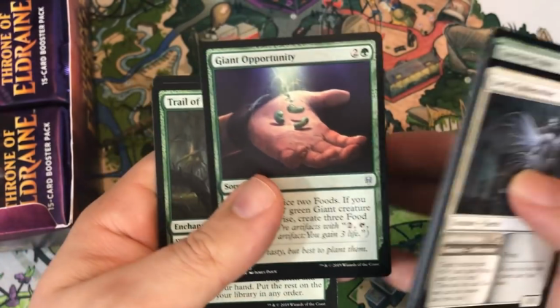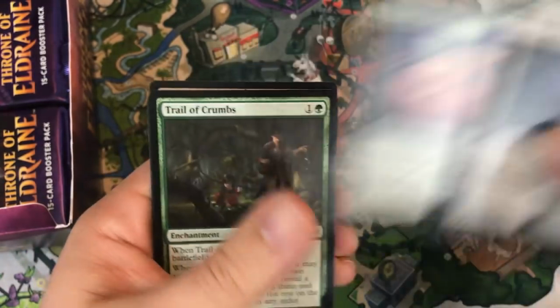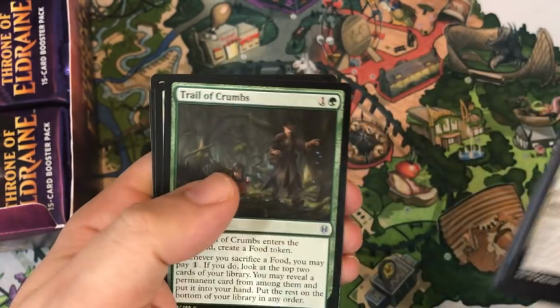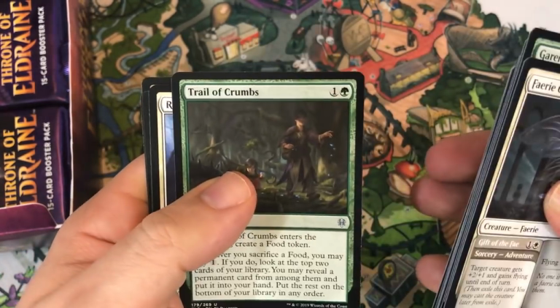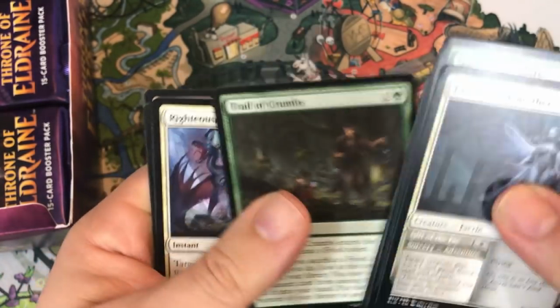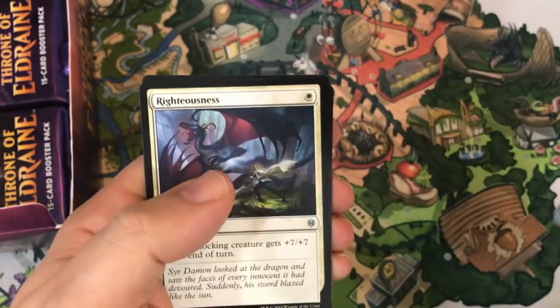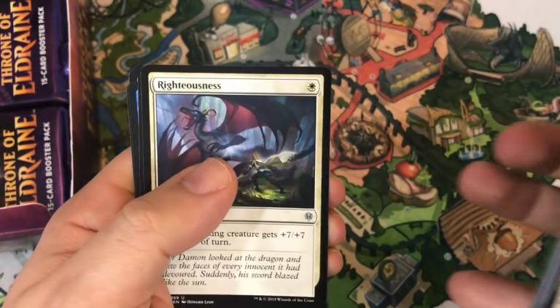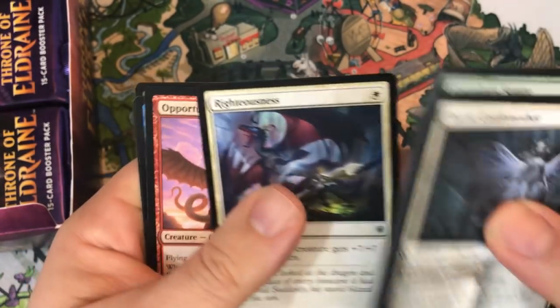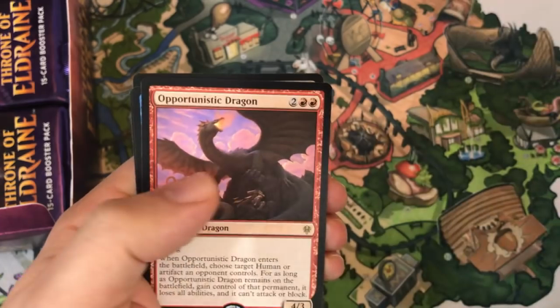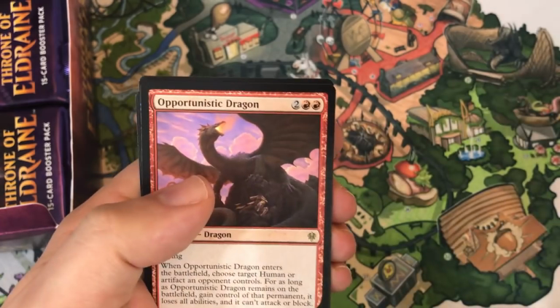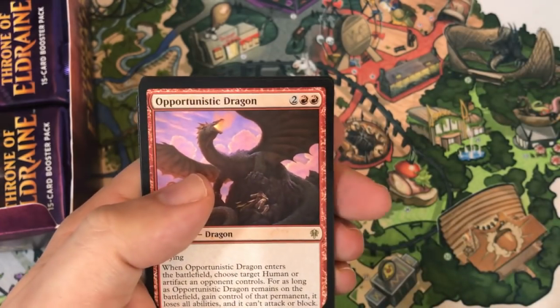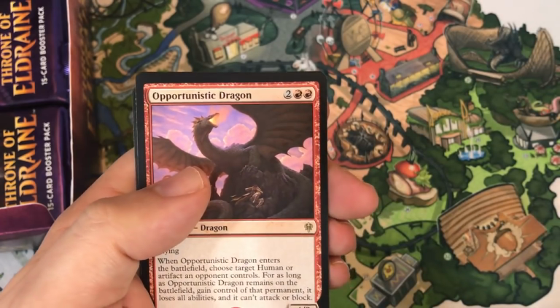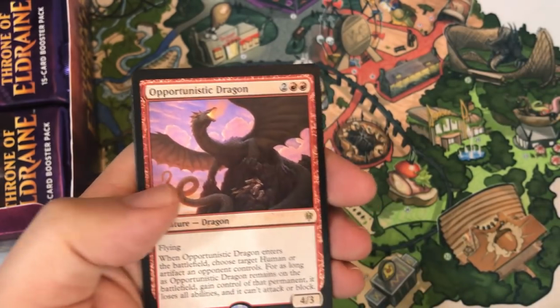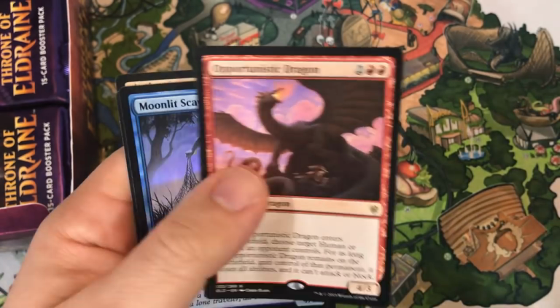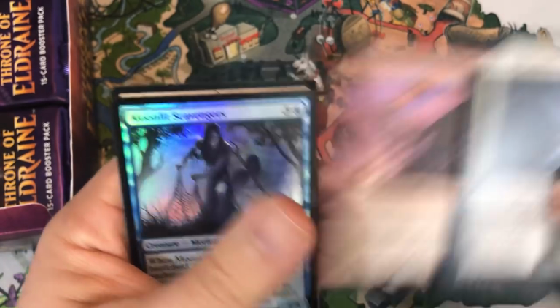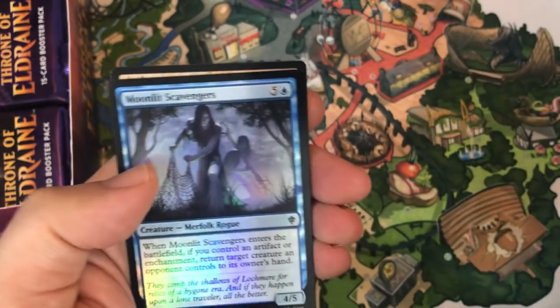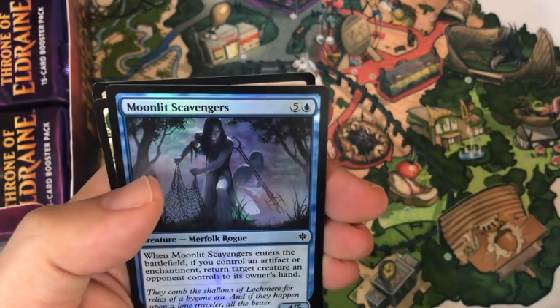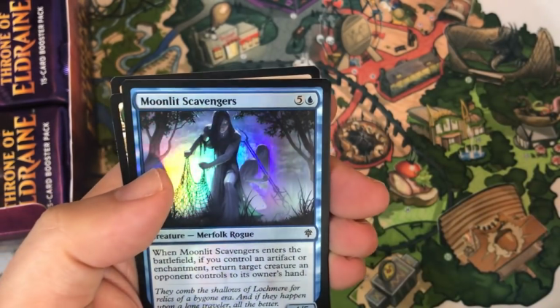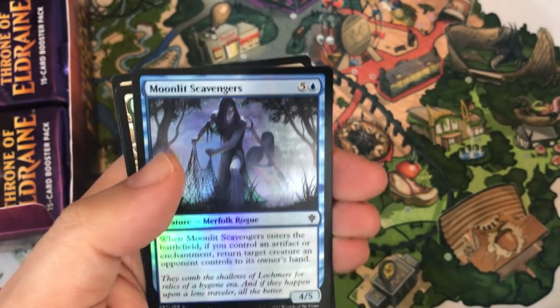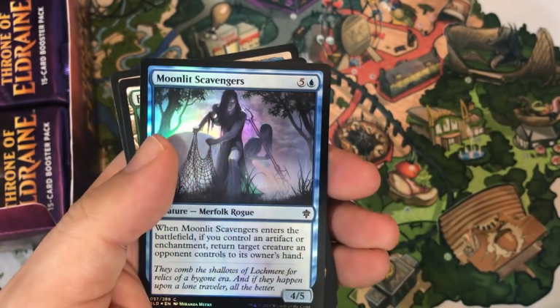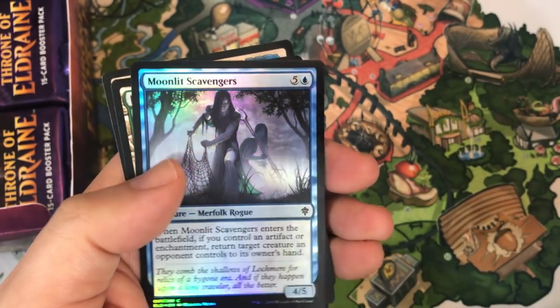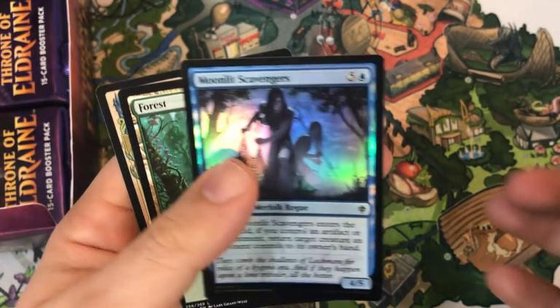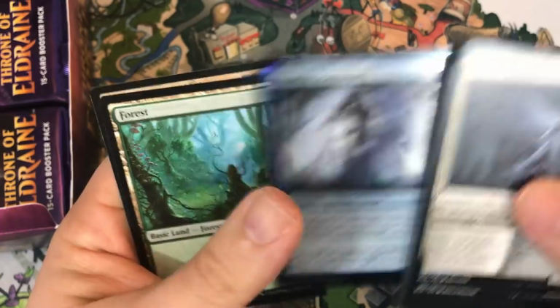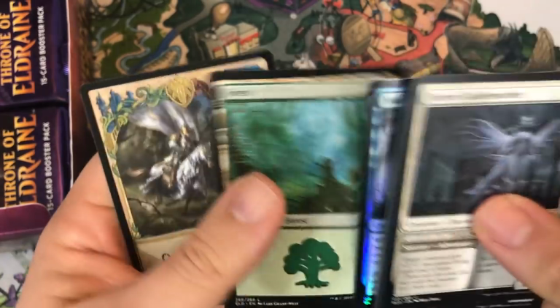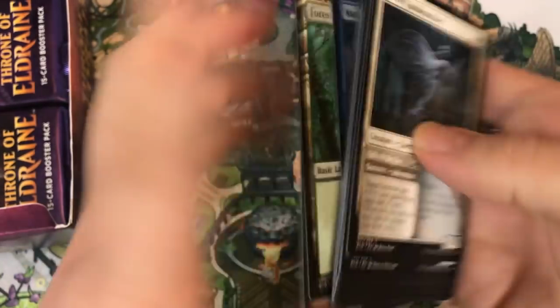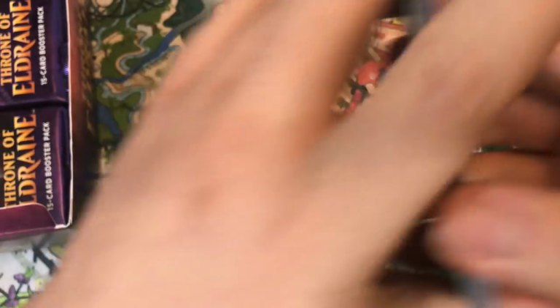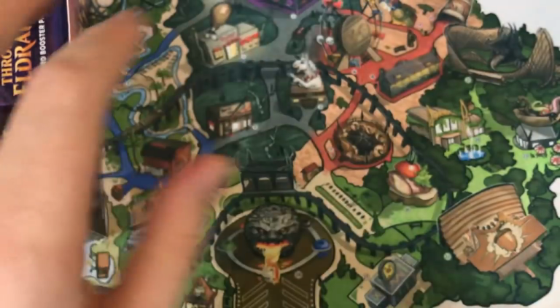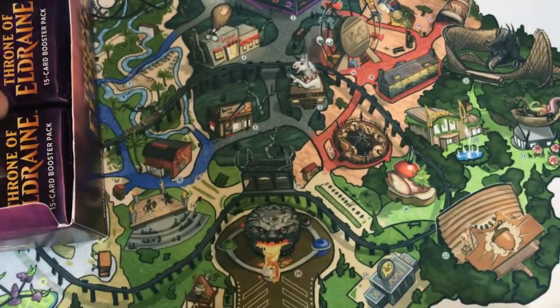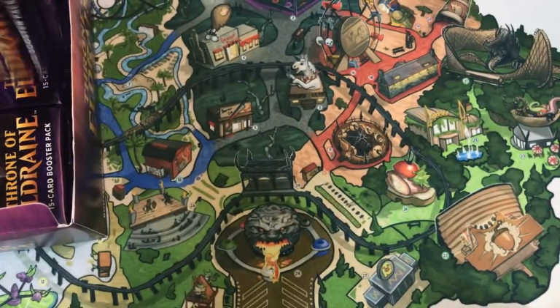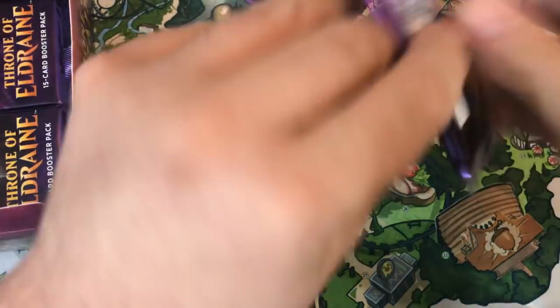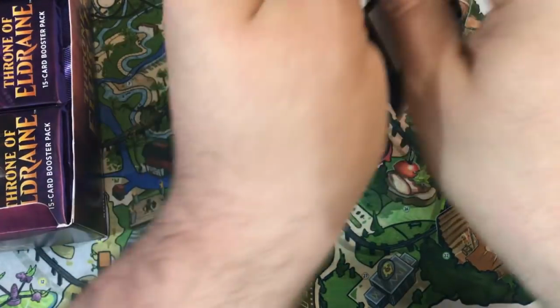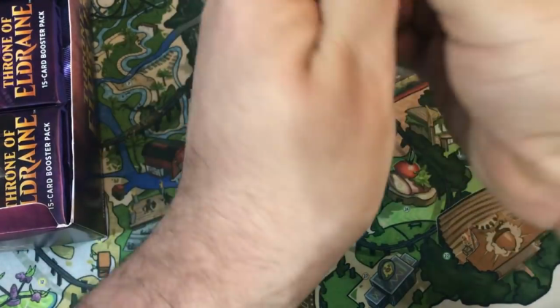Giant Opportunity, Trail of Crumbs, Righteousness. Our rare is Opportunistic Dragon, and another foil — Moonlit Scavengers. I think we're about a third in now.